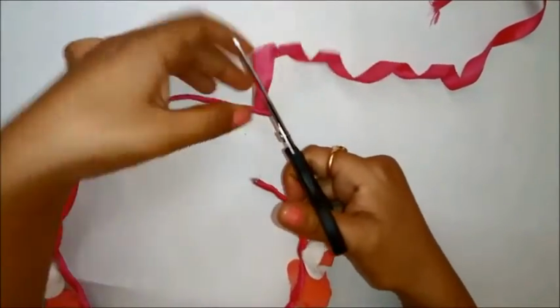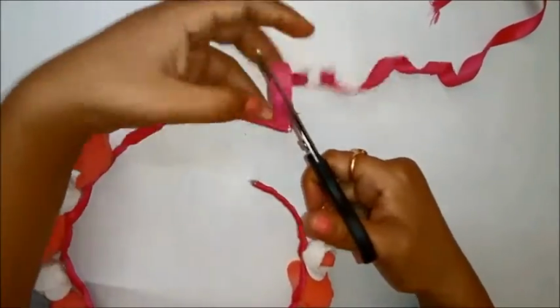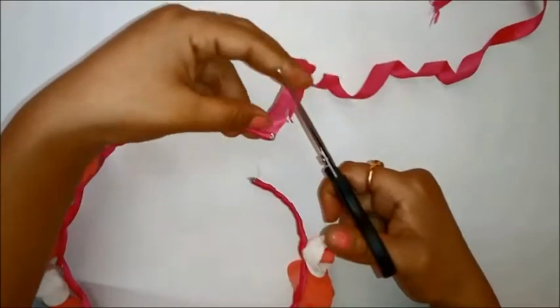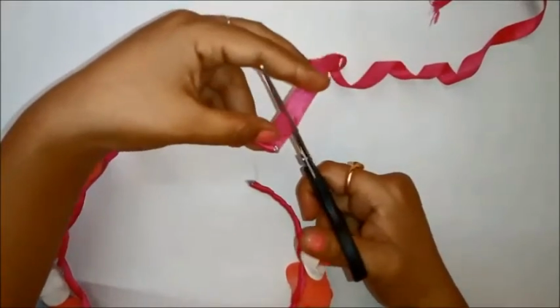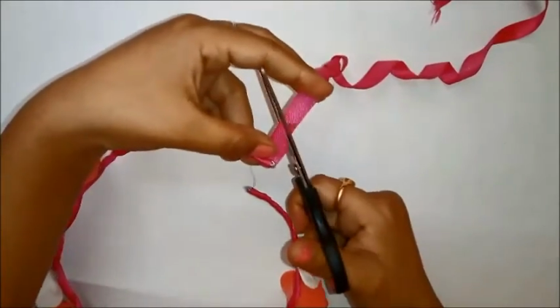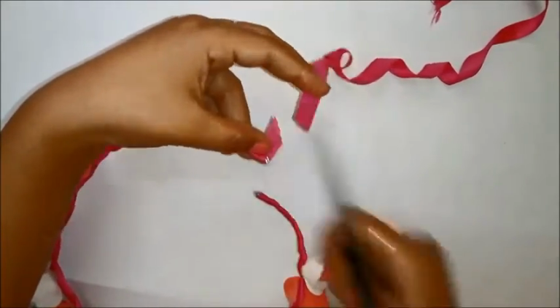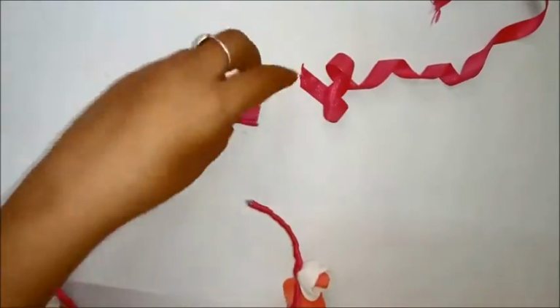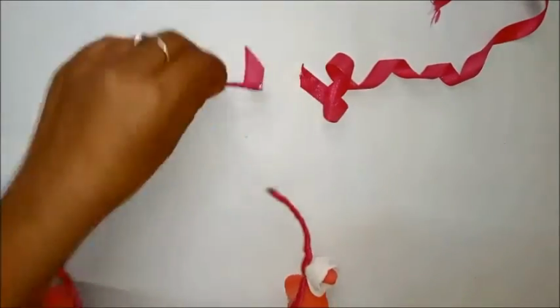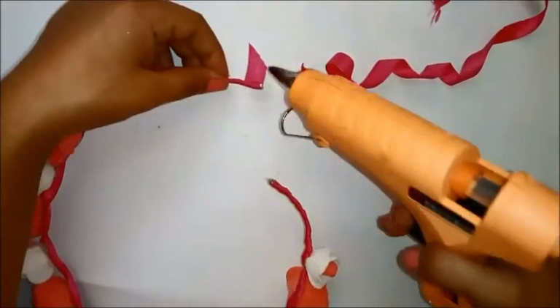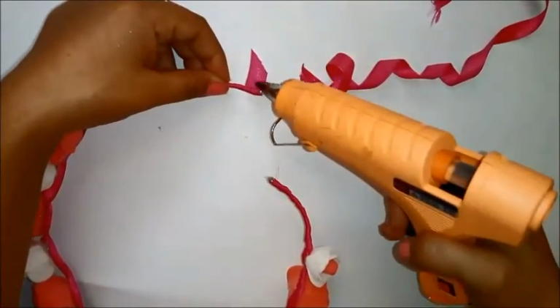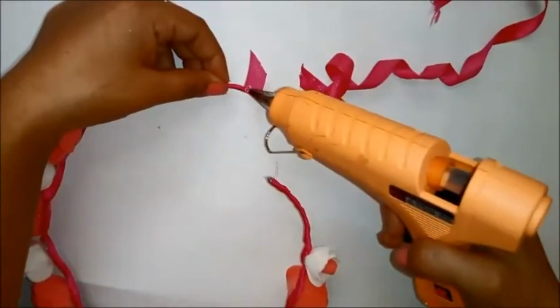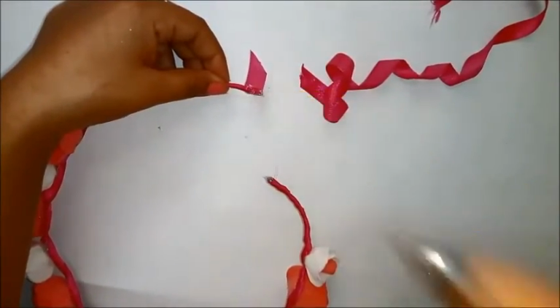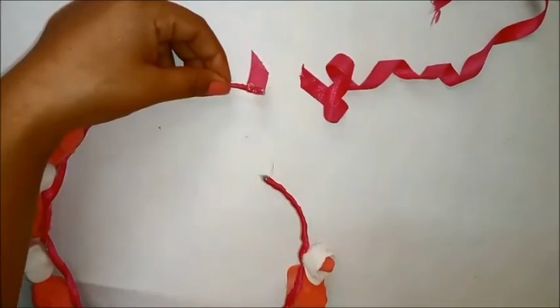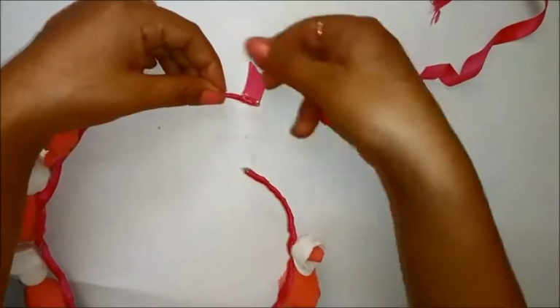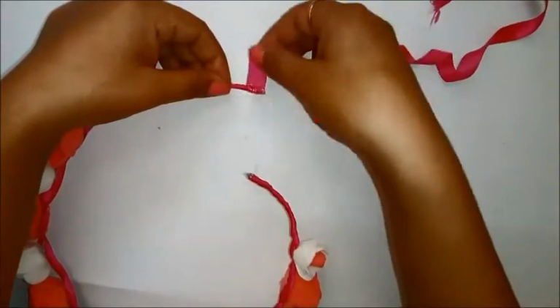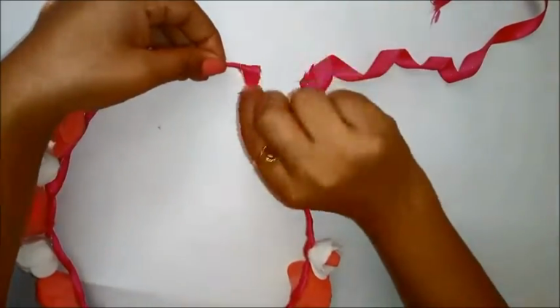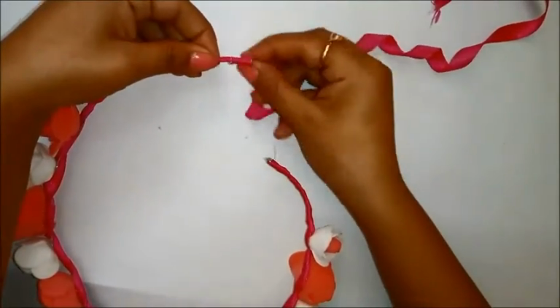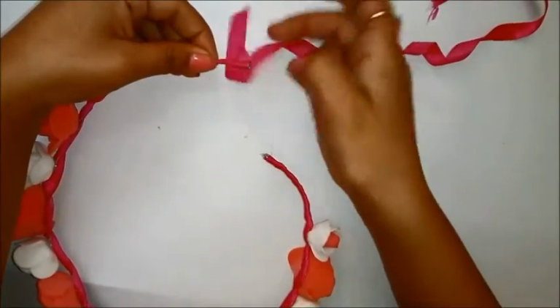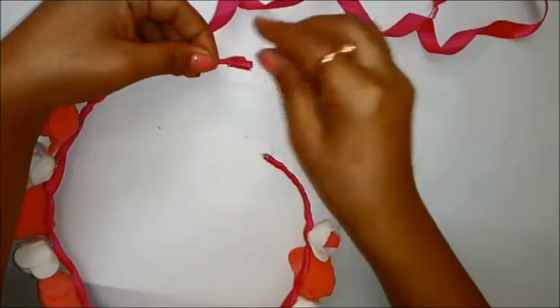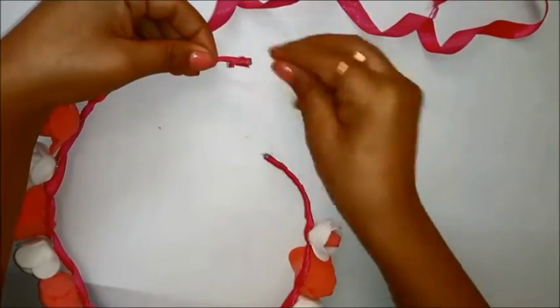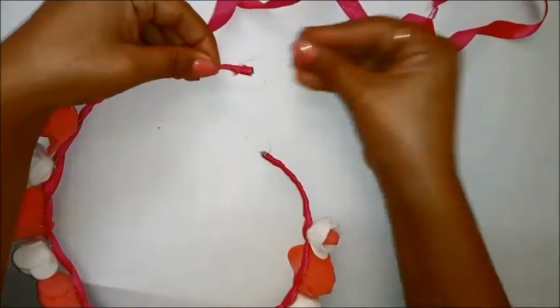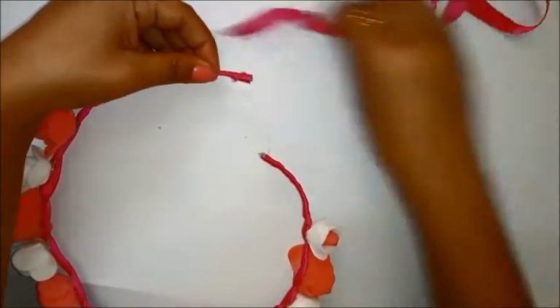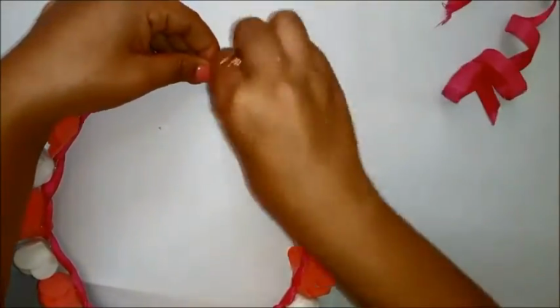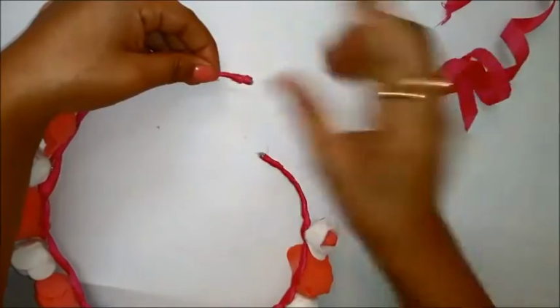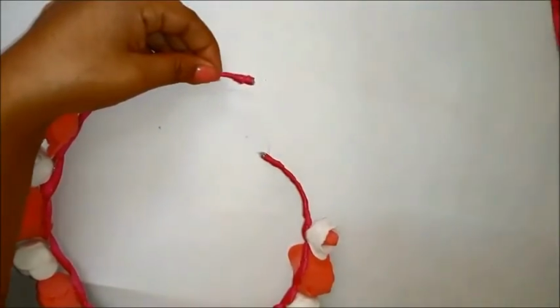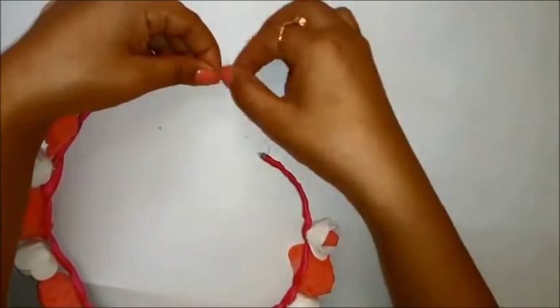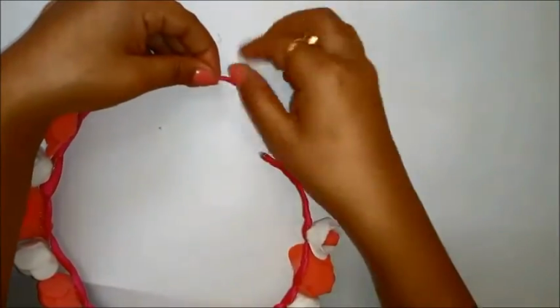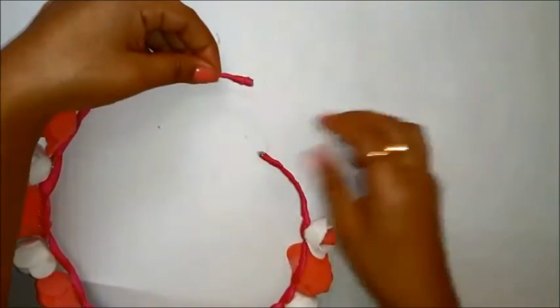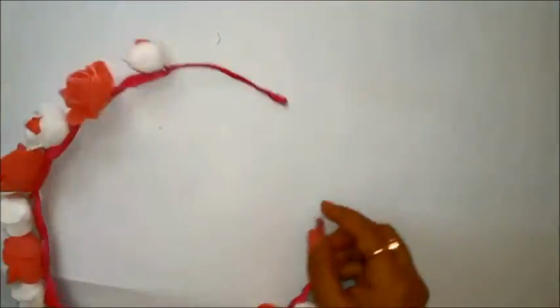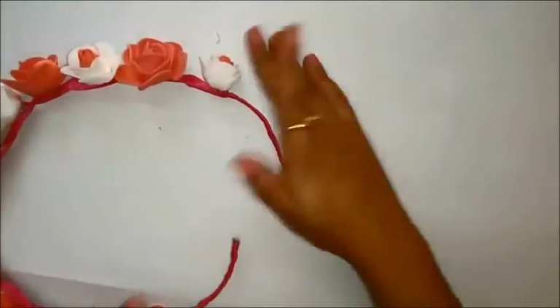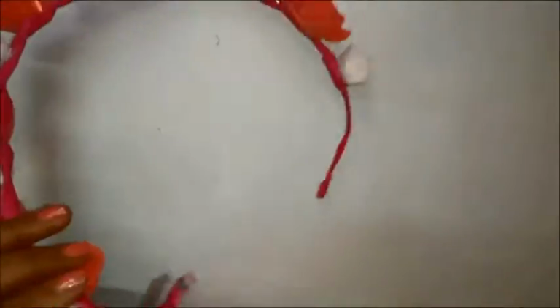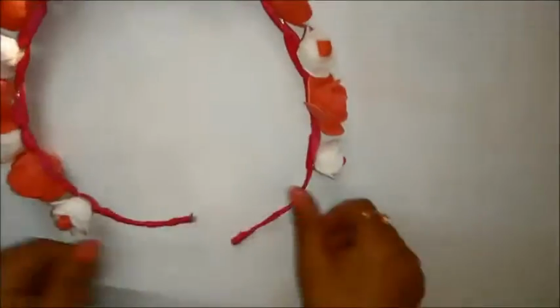The glue gun is perfect for all these kinds of crafts, but make sure you are very safe with it so you don't hurt yourself — the glue gun gets very hot. If you are a kid, make sure you have adult supervision while doing this.